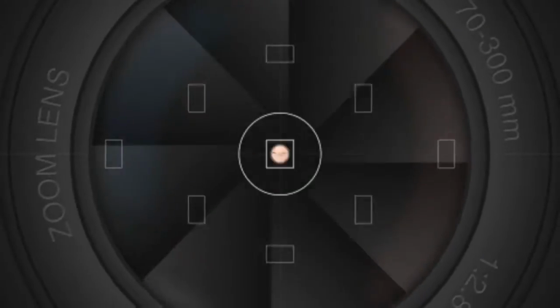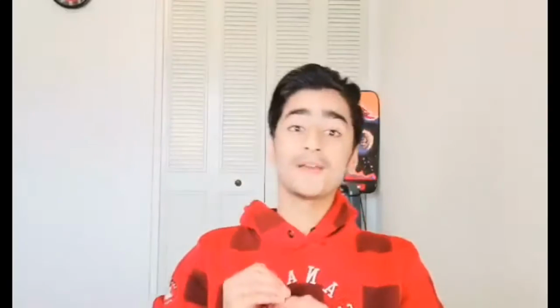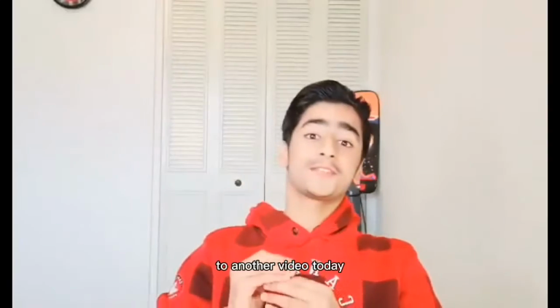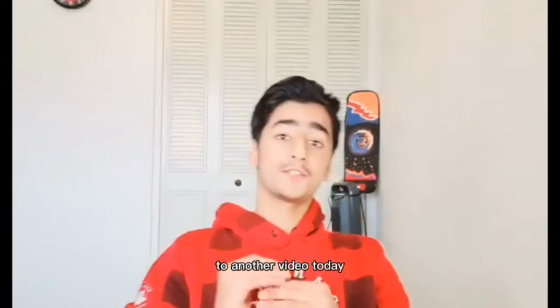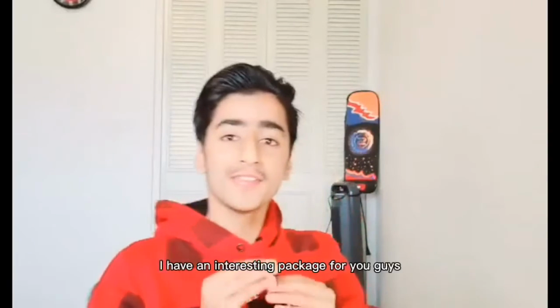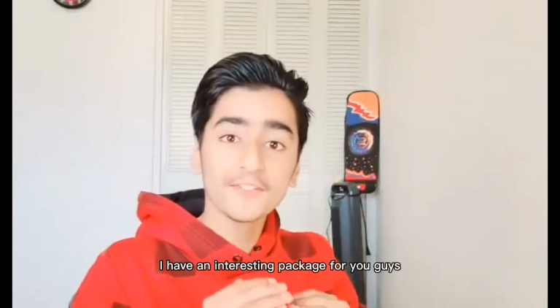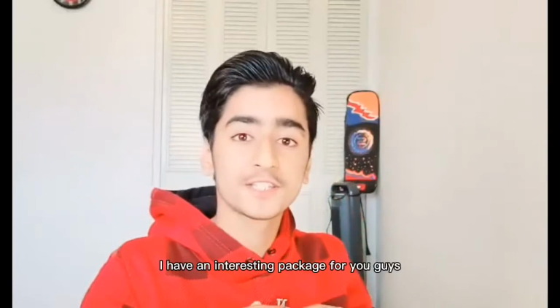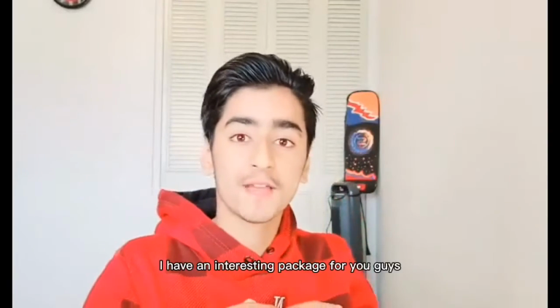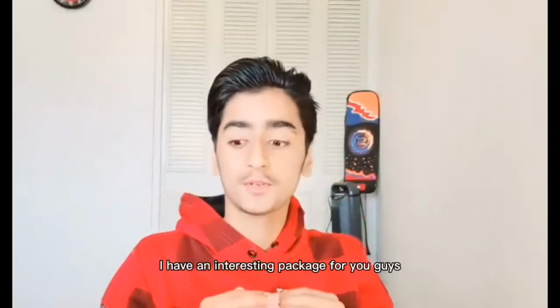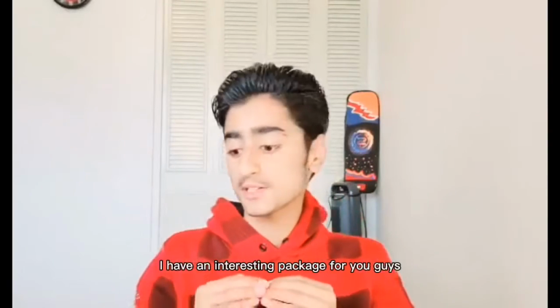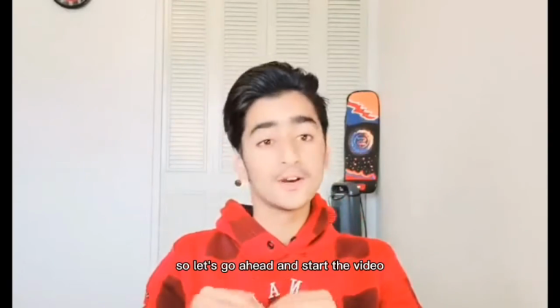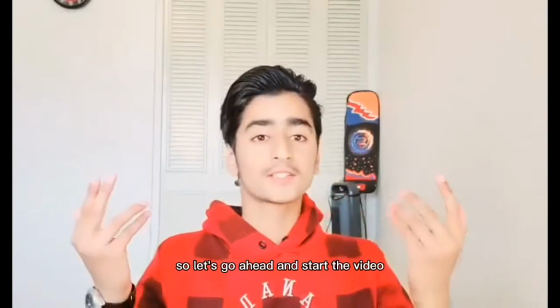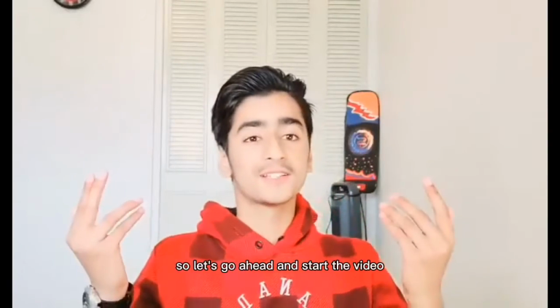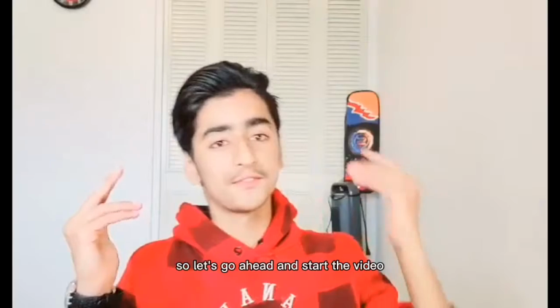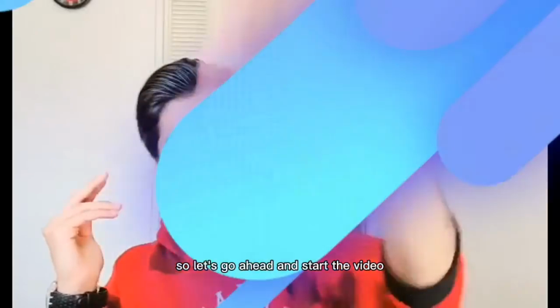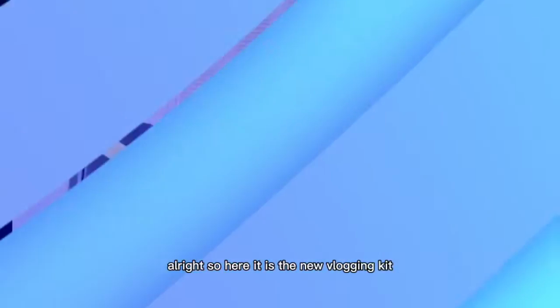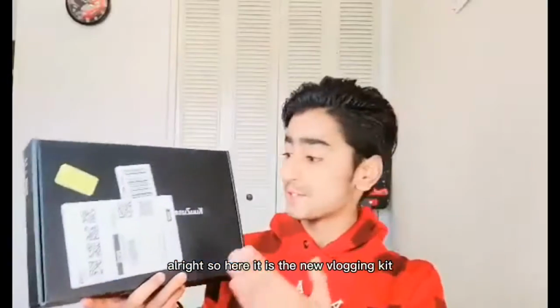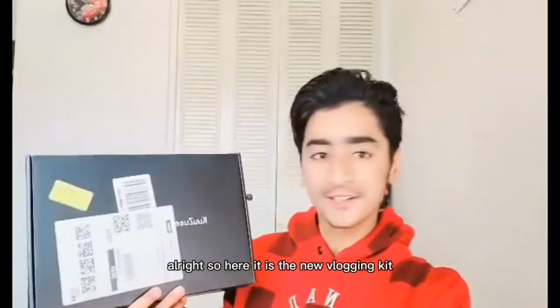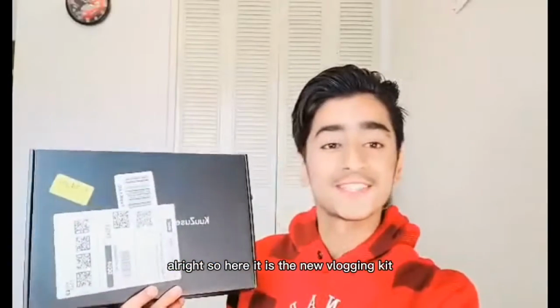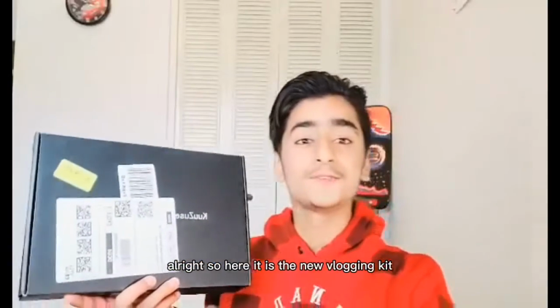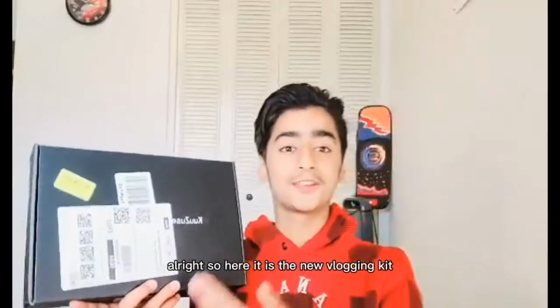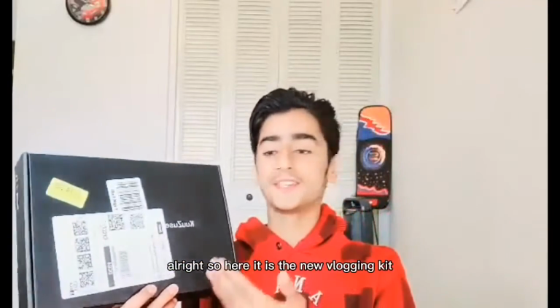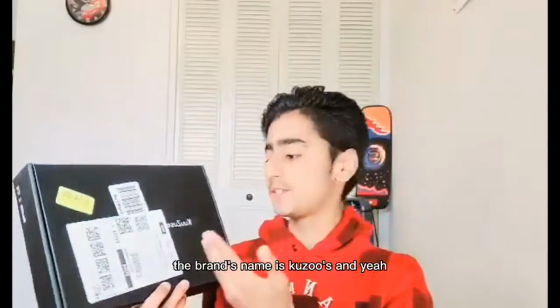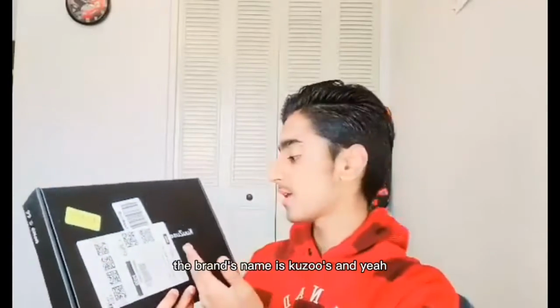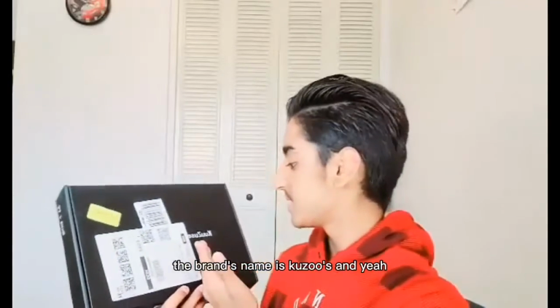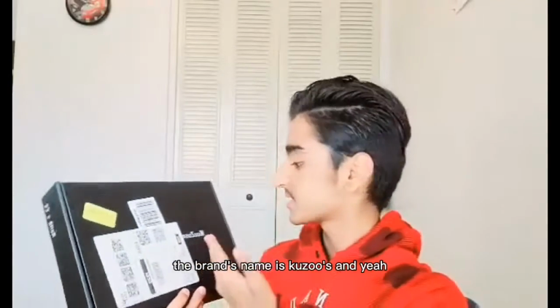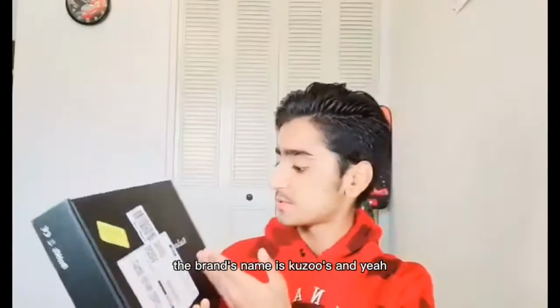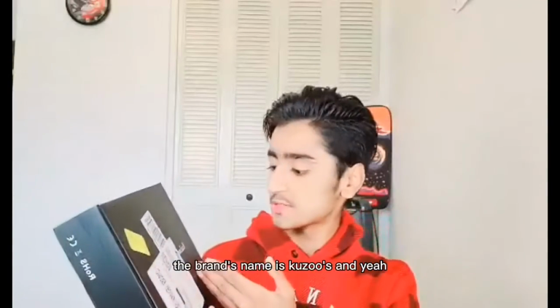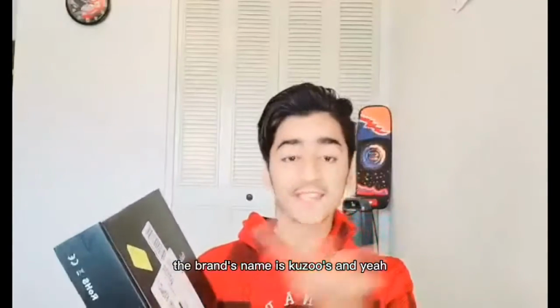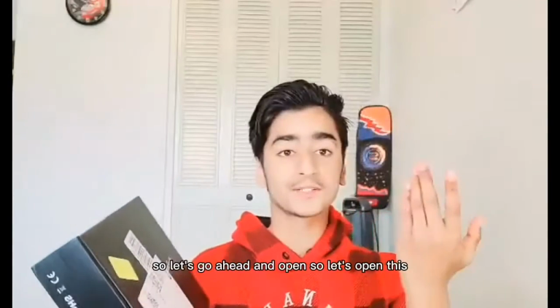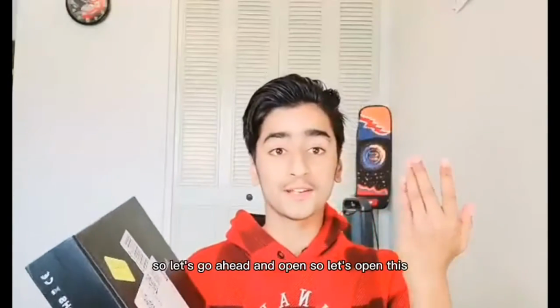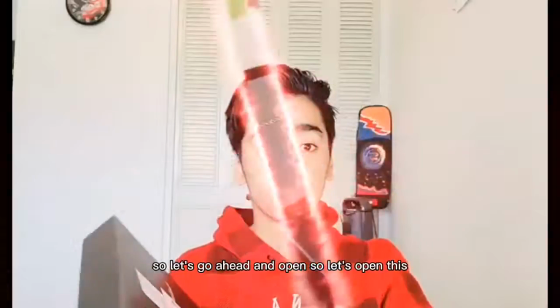Welcome back to another video. Today I have an interesting package for you guys. So let's go ahead and start the video. Here it is — the new vlogging kit. The brand's name is Kuzuz, and yeah, so let's go ahead and open it.